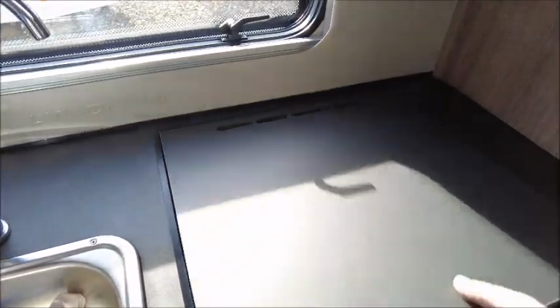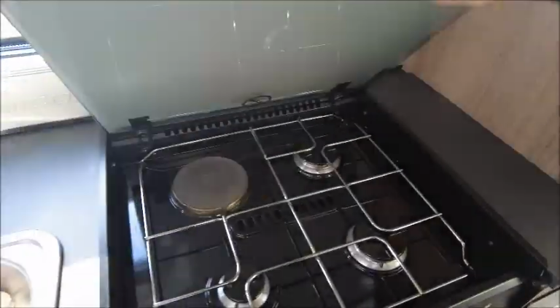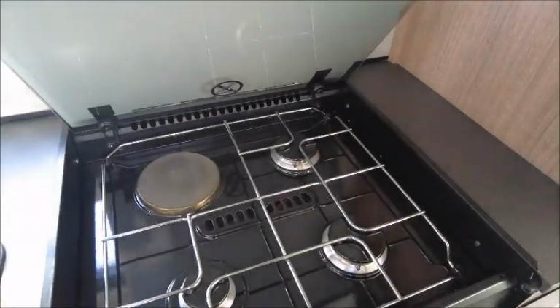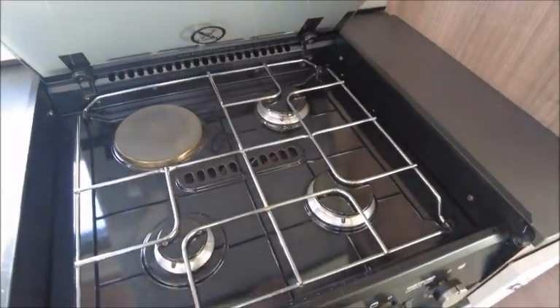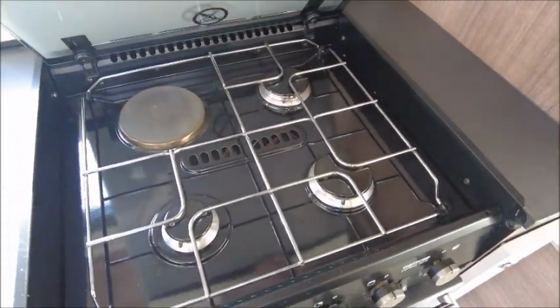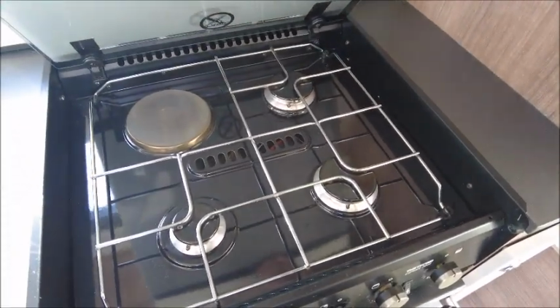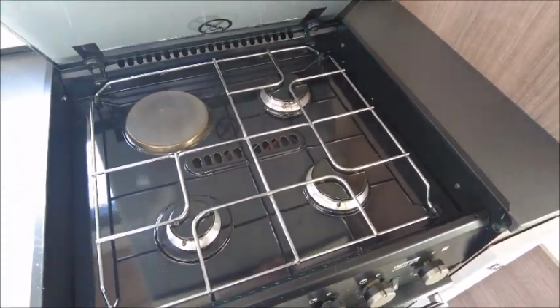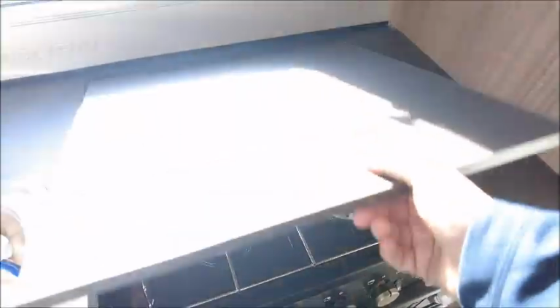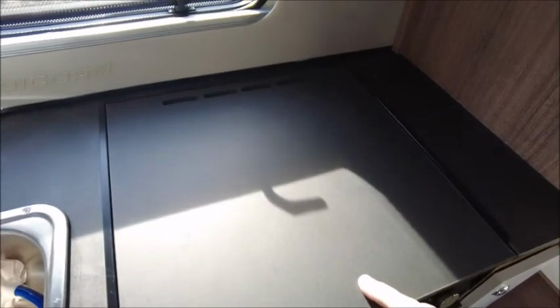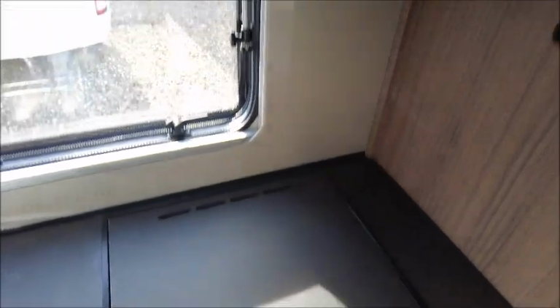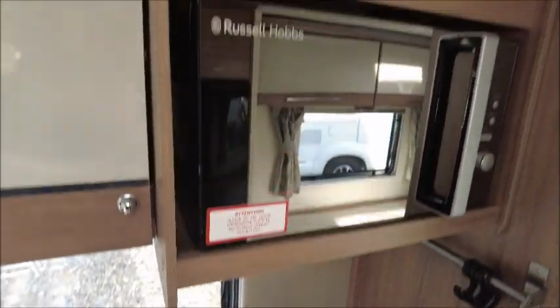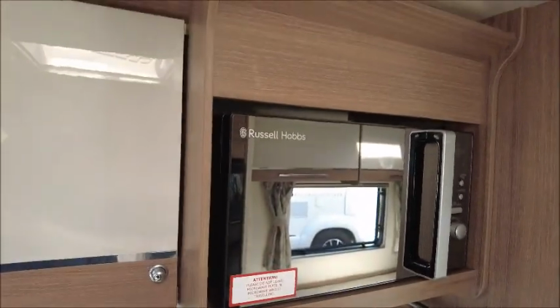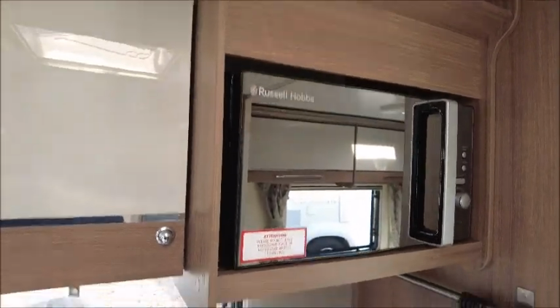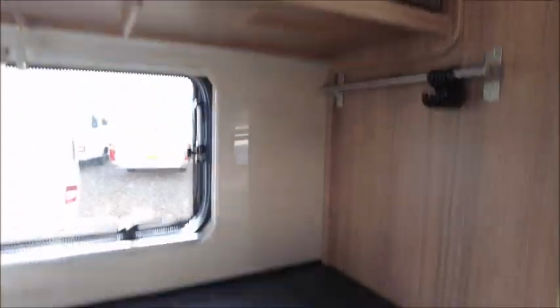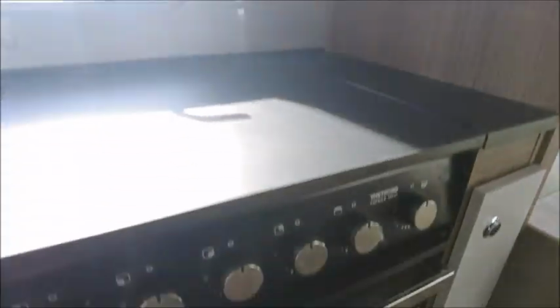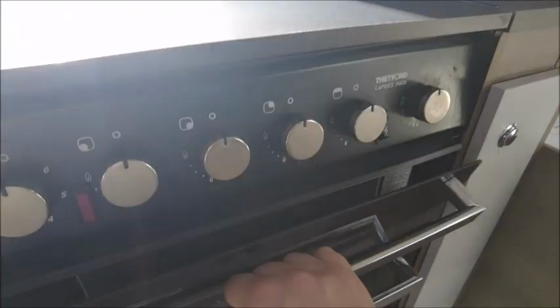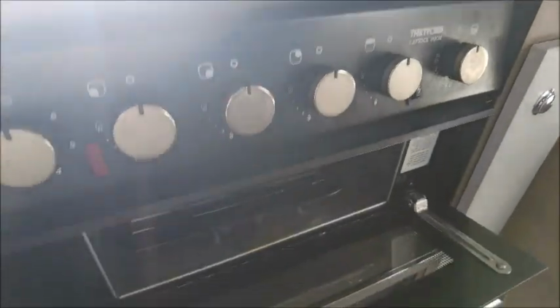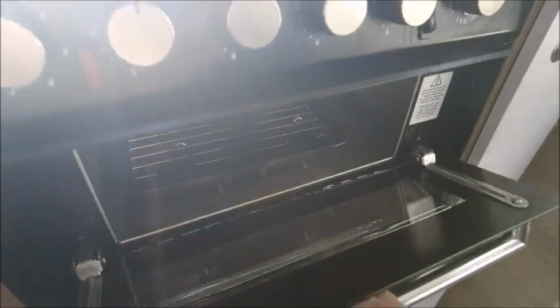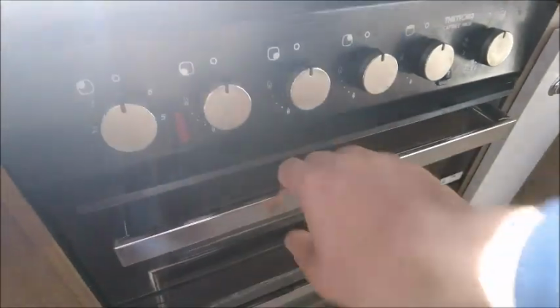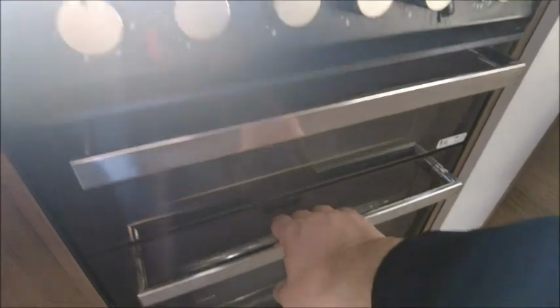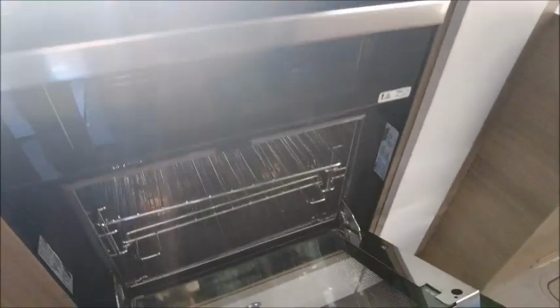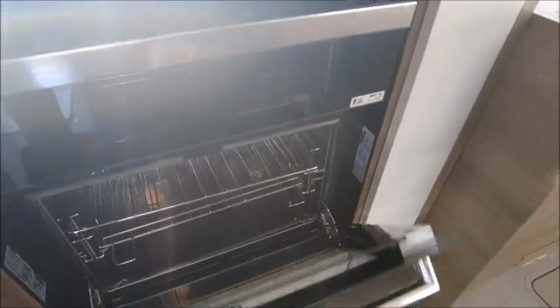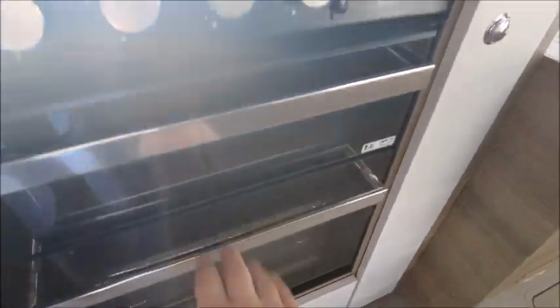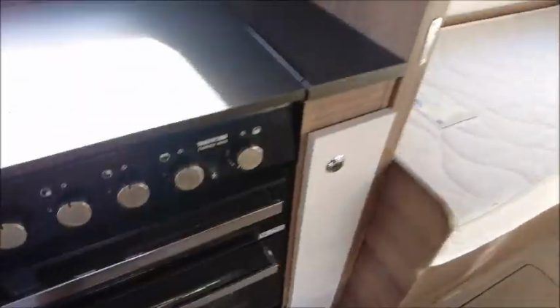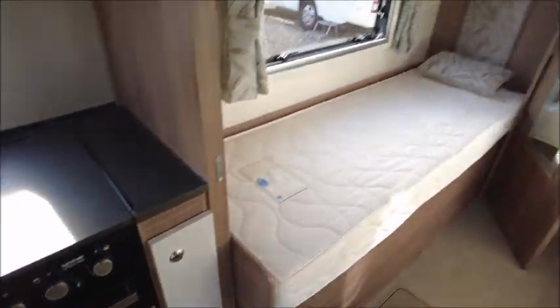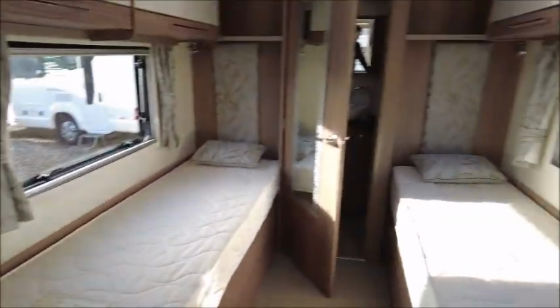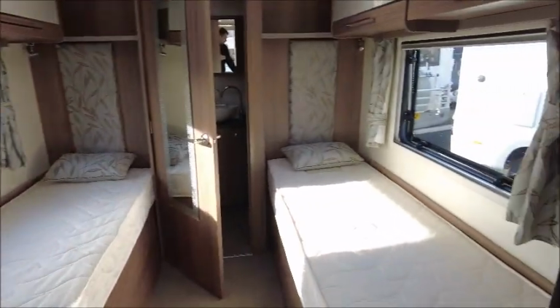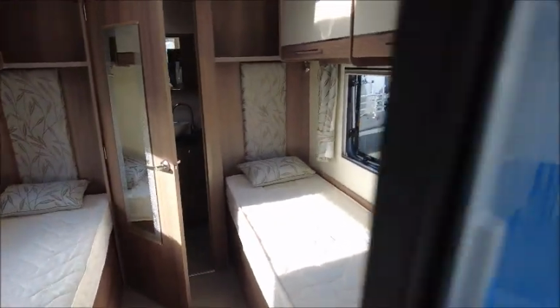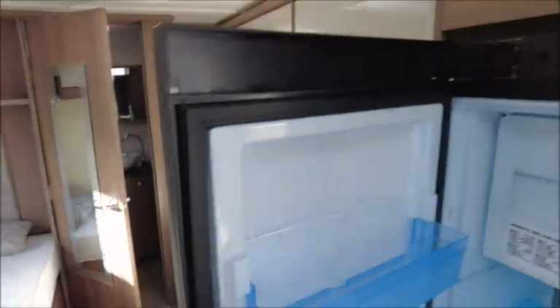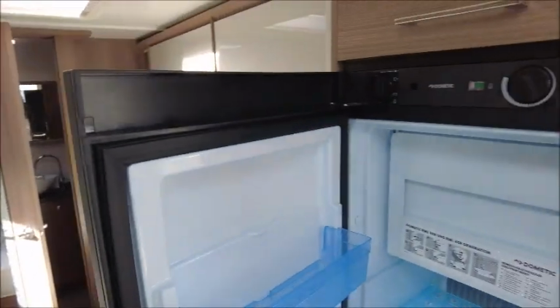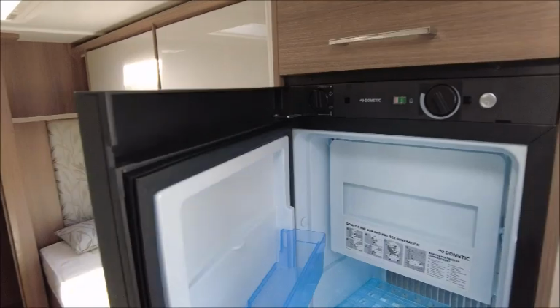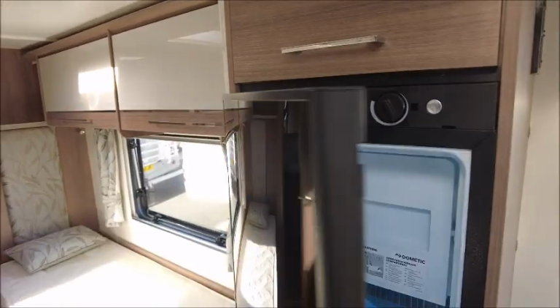We've got our hot plates, eye level microwave, grill, and oven. There's also a Dometic fridge and freezer.